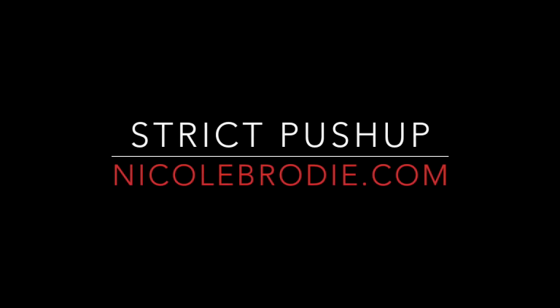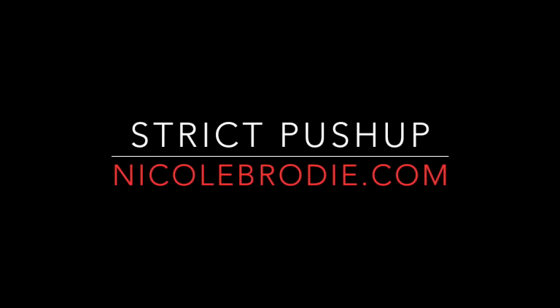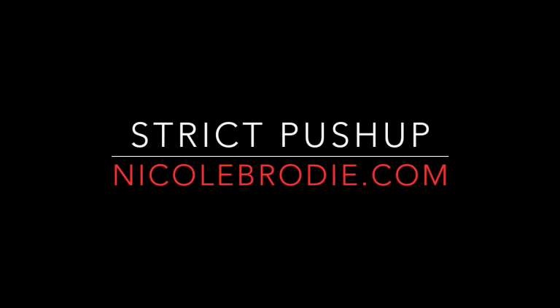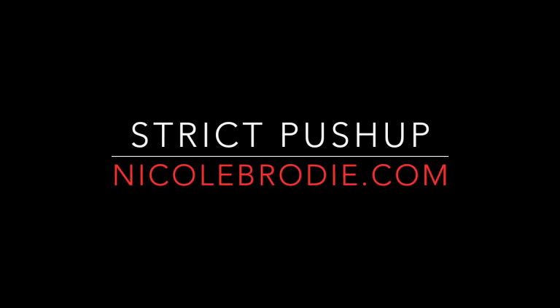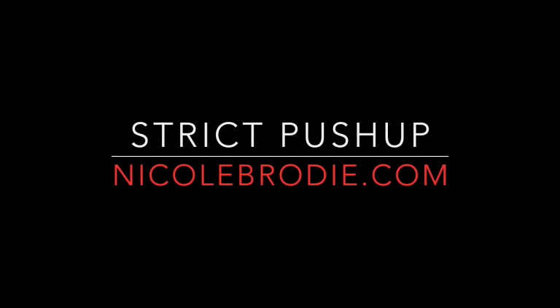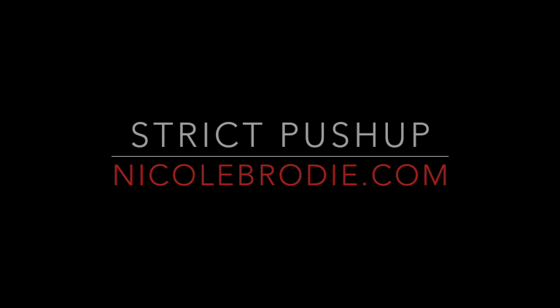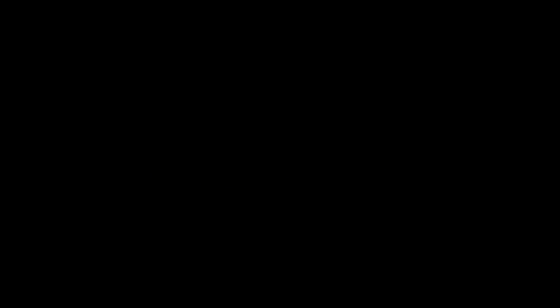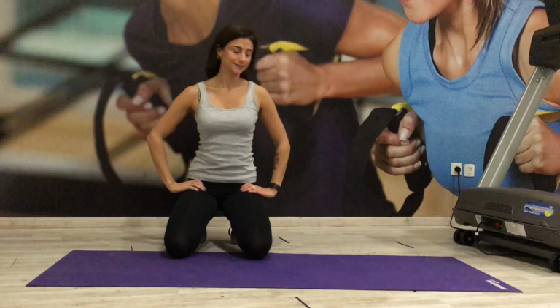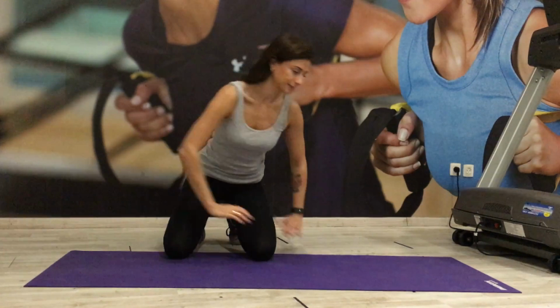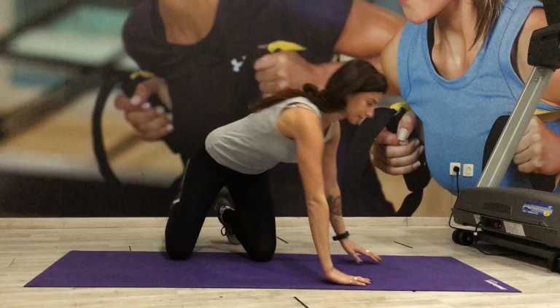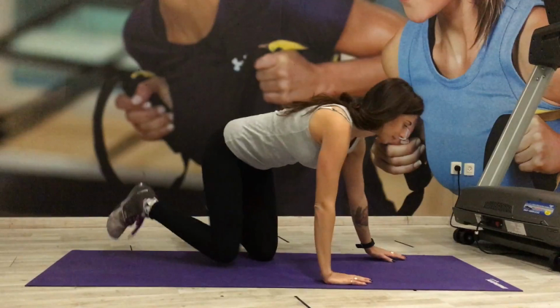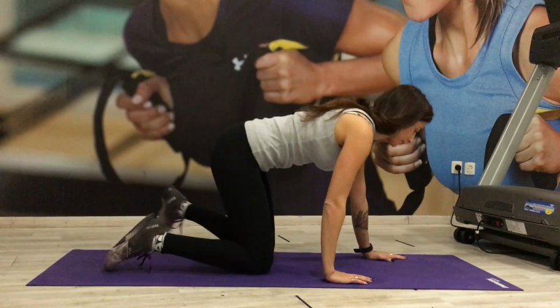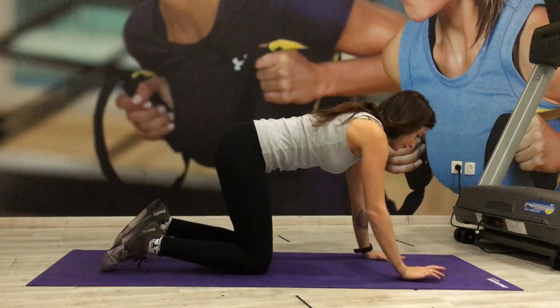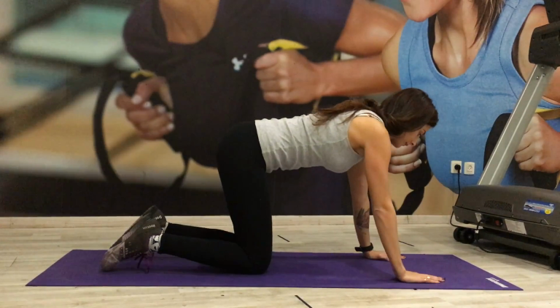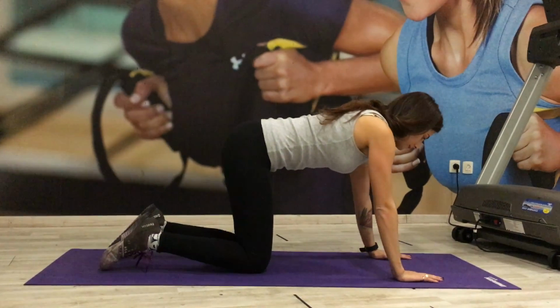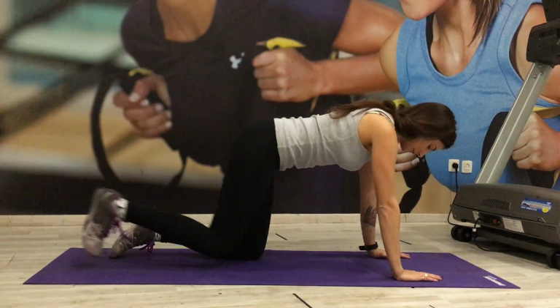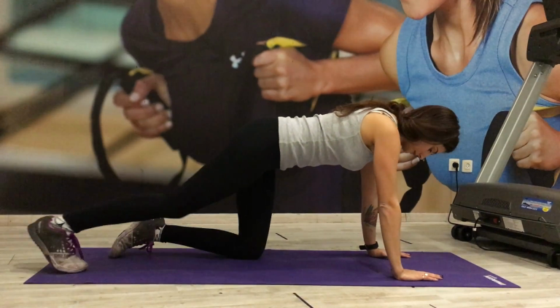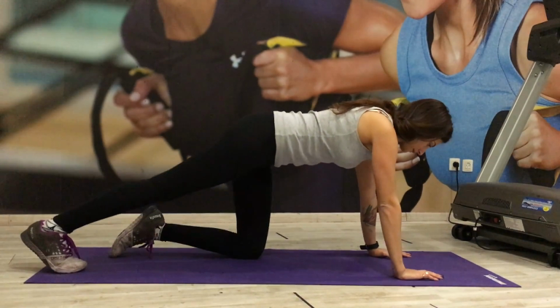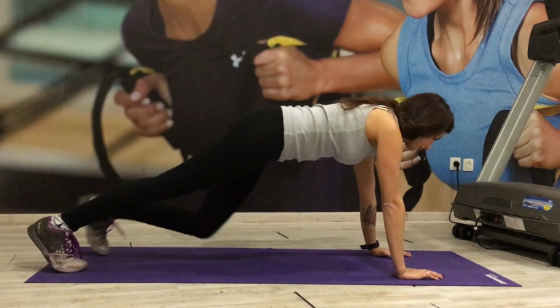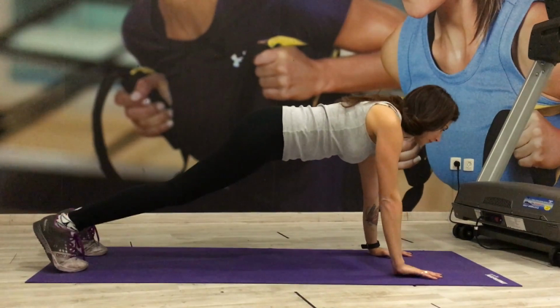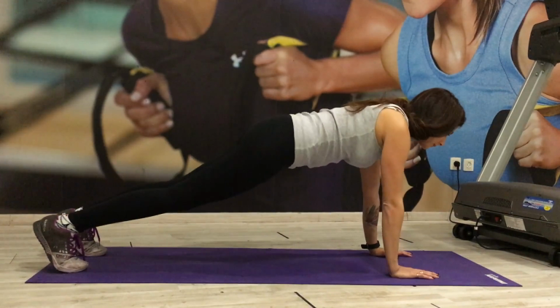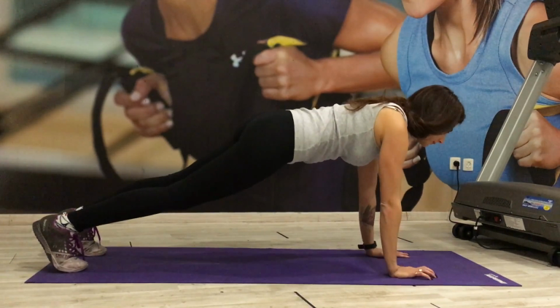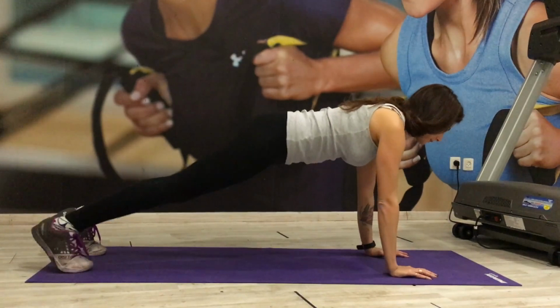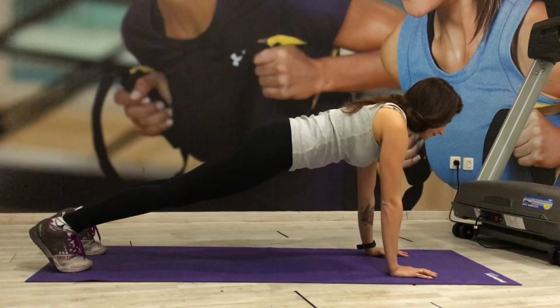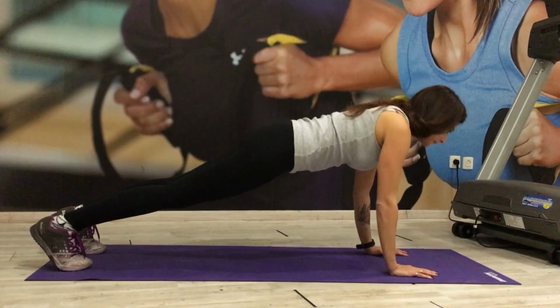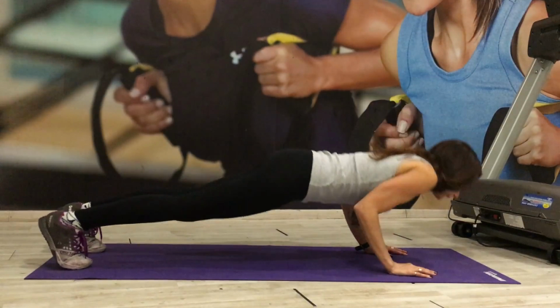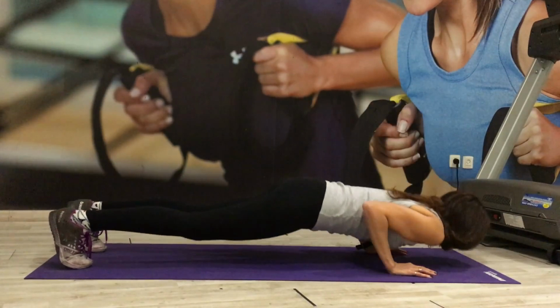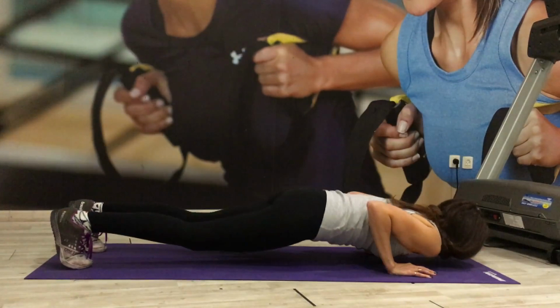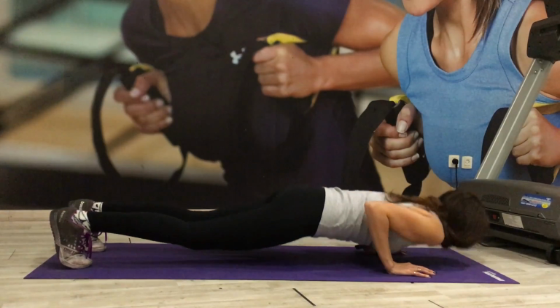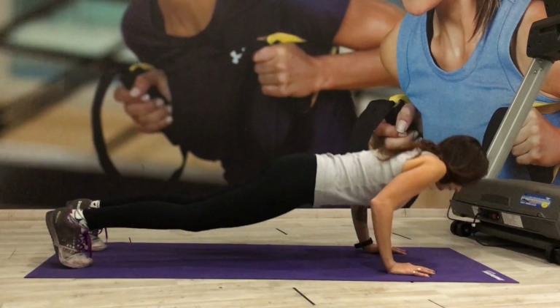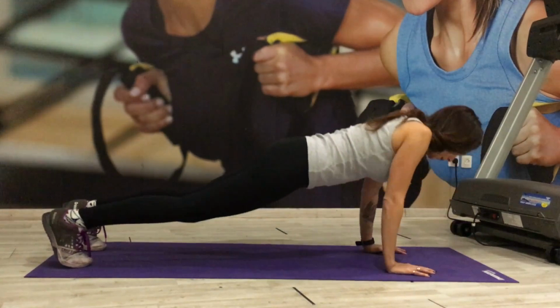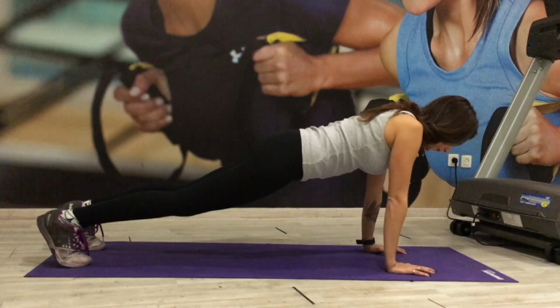For the strict push-up, get into a high plank position, place your hands firmly on the ground directly under your shoulders. Be sure to keep your neck in a neutral position, so look about three feet in front of you.